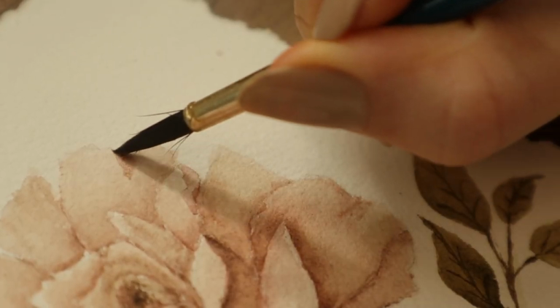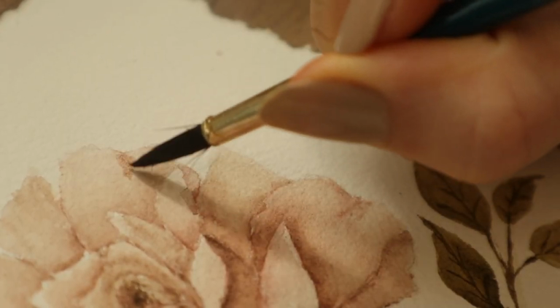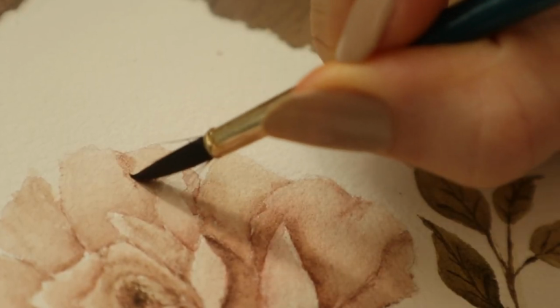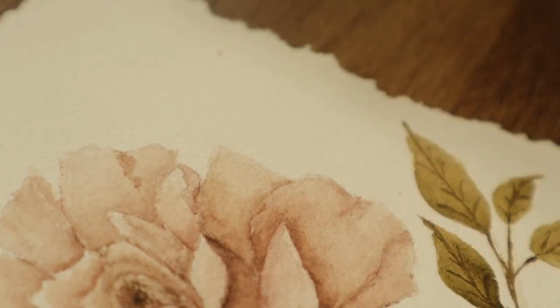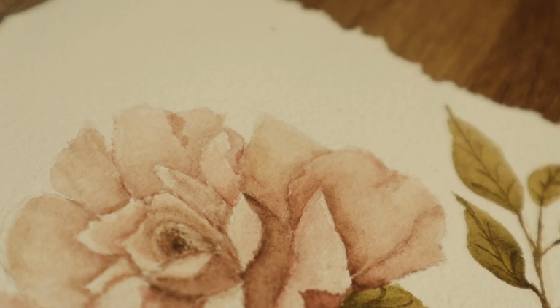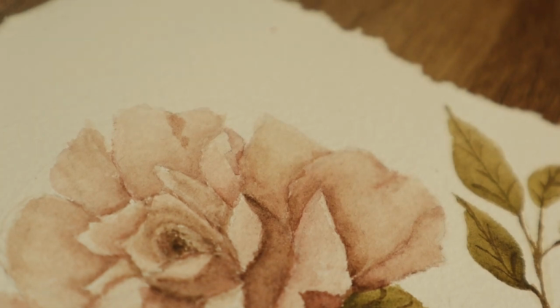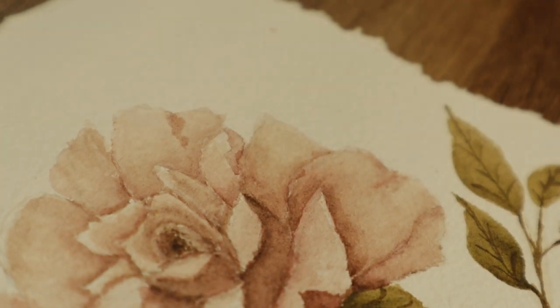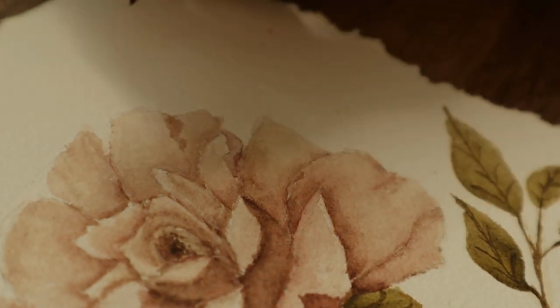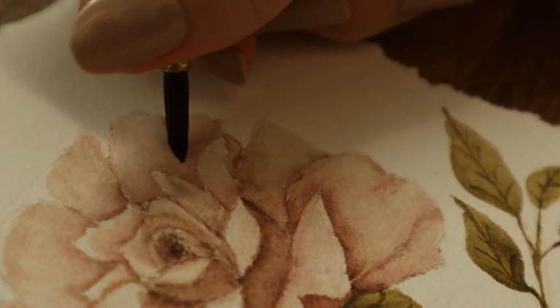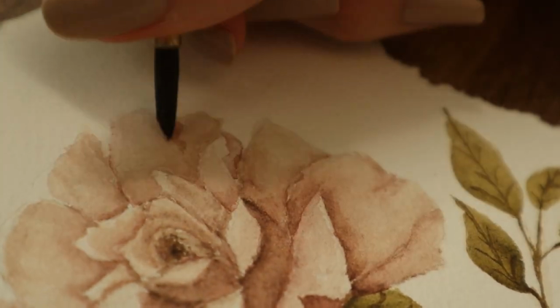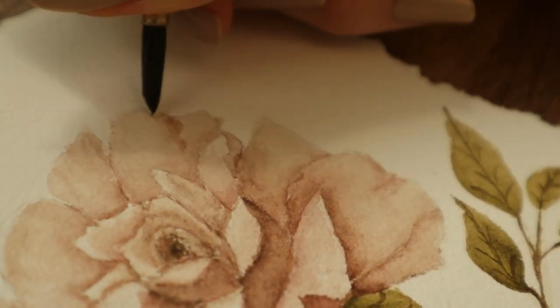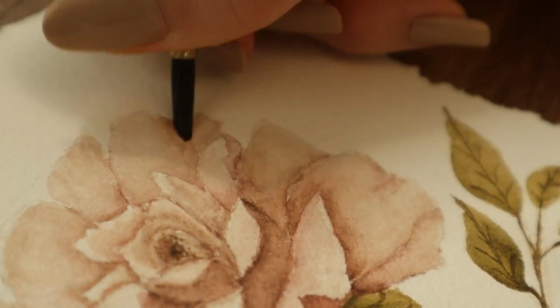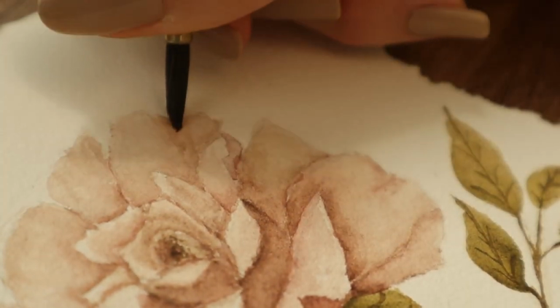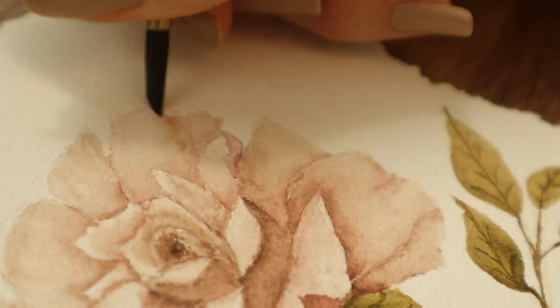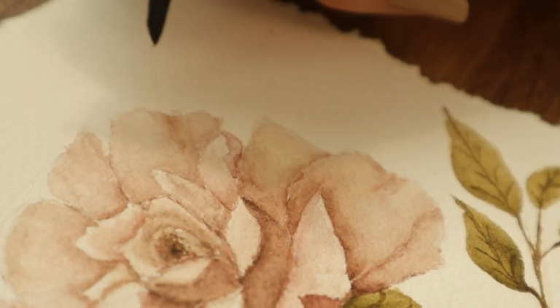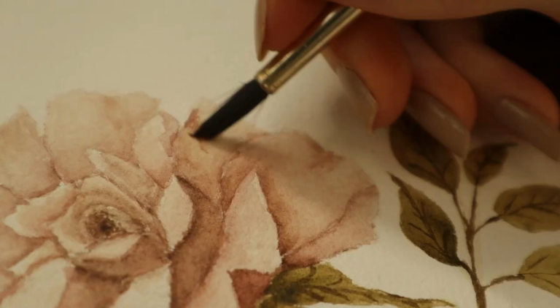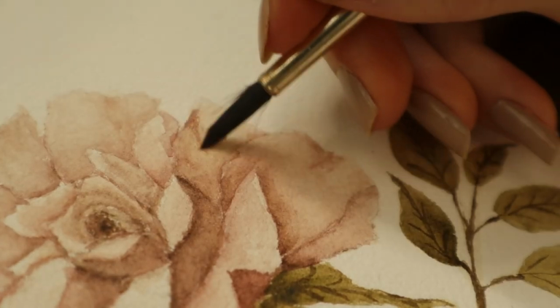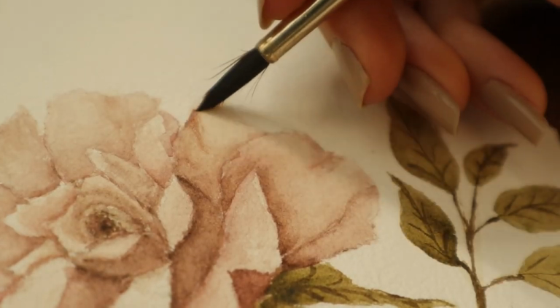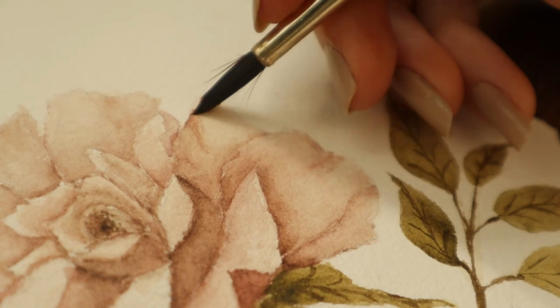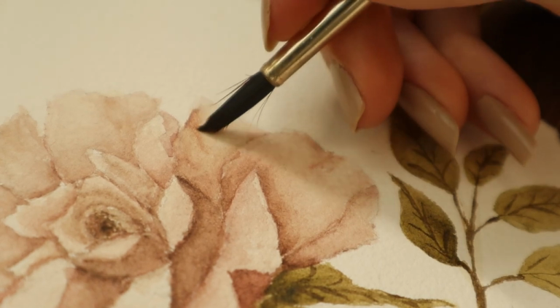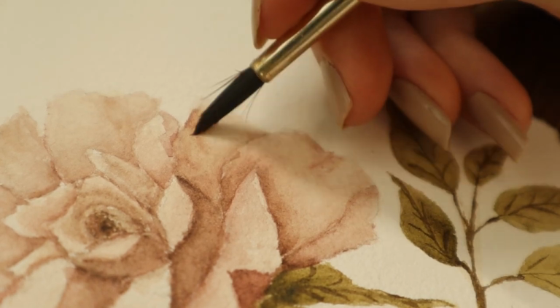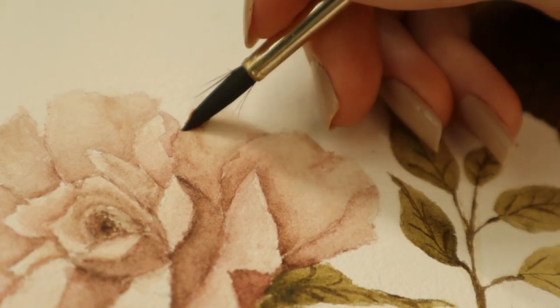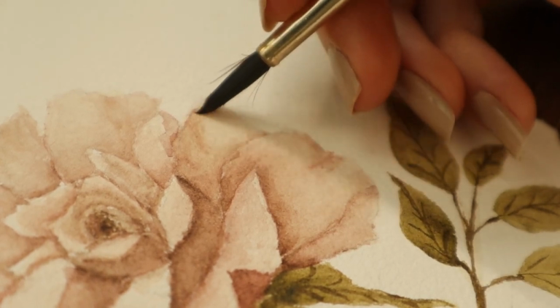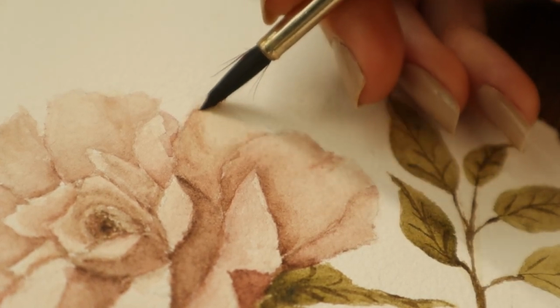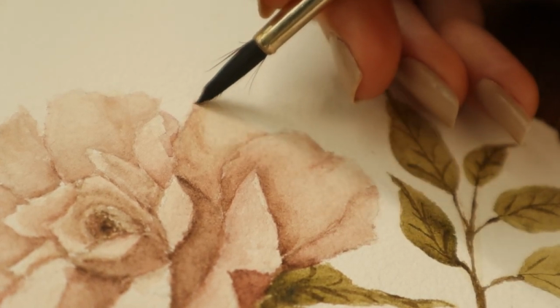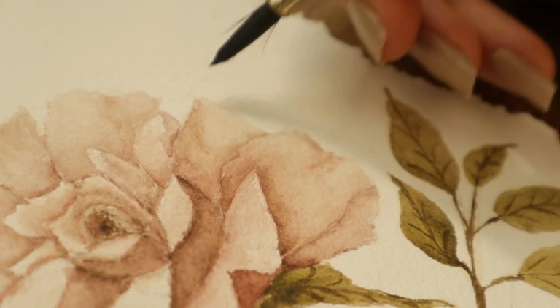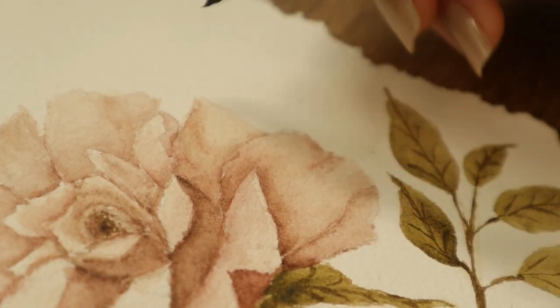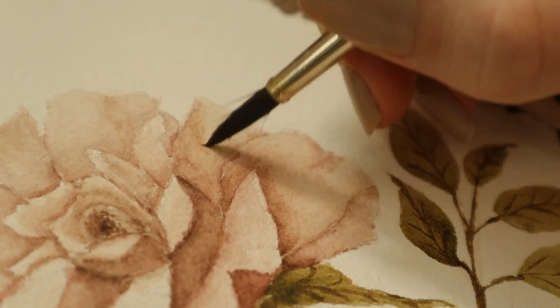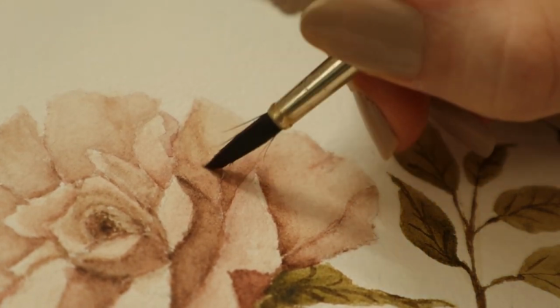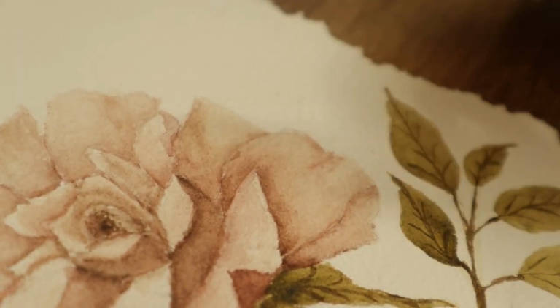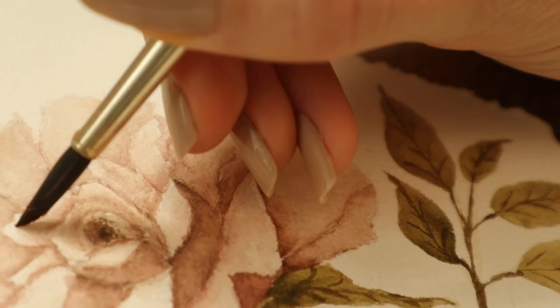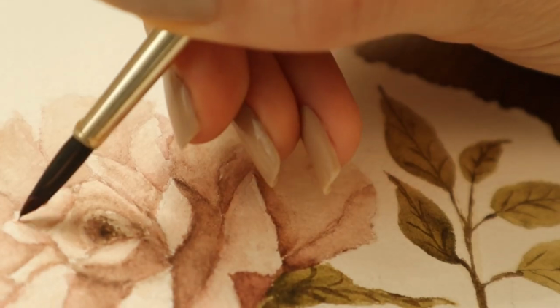You don't have to paint shading all around the rose, but if you want a more realistic style you can add more shading. The more shading you have, the more realistic it looks.